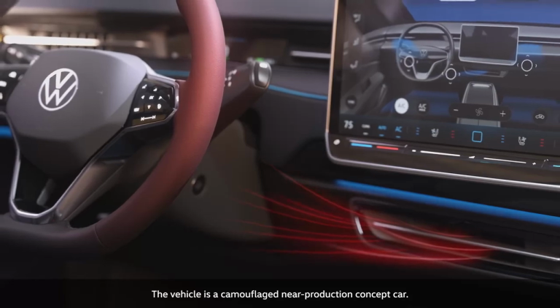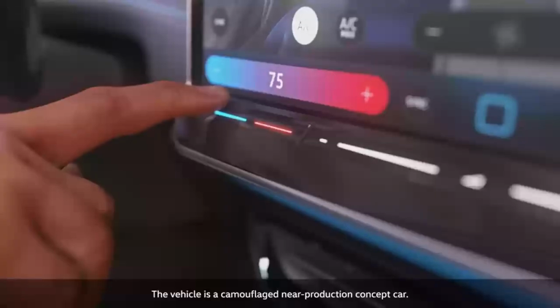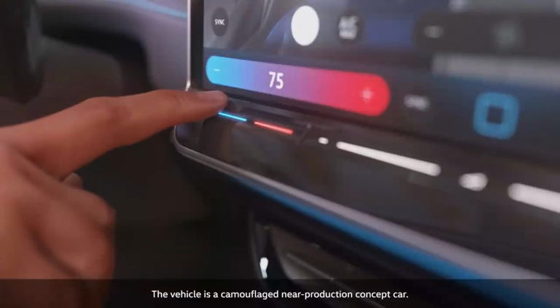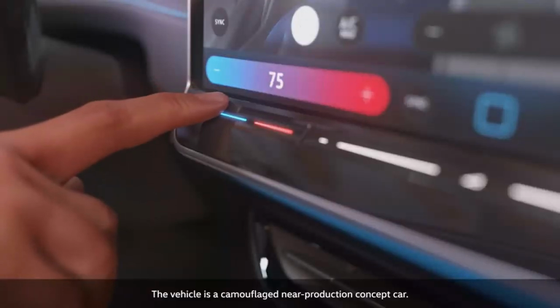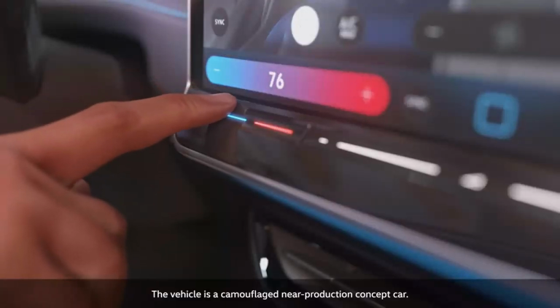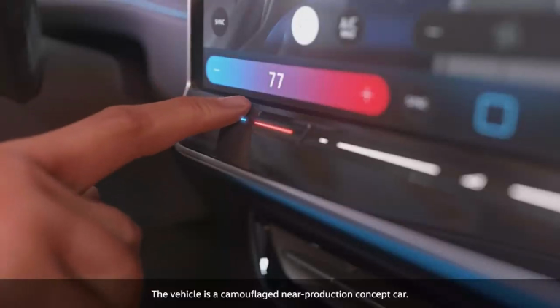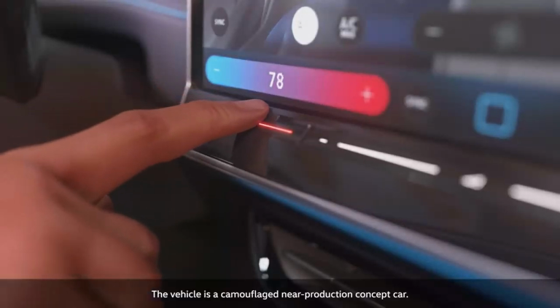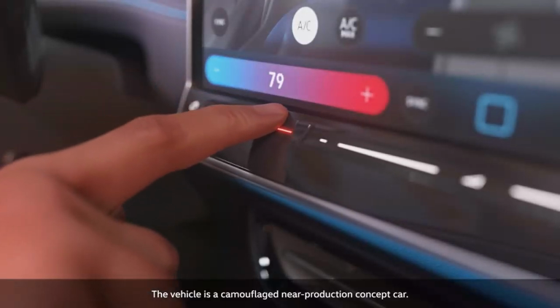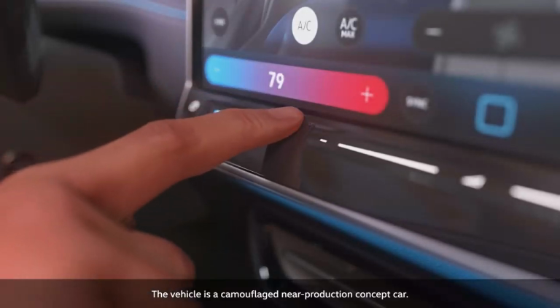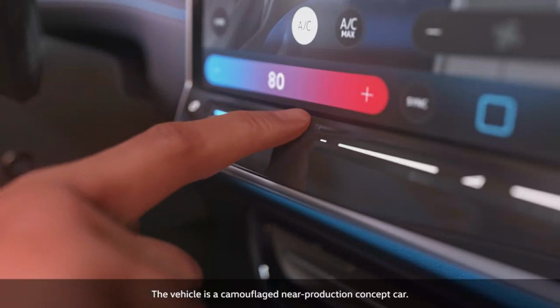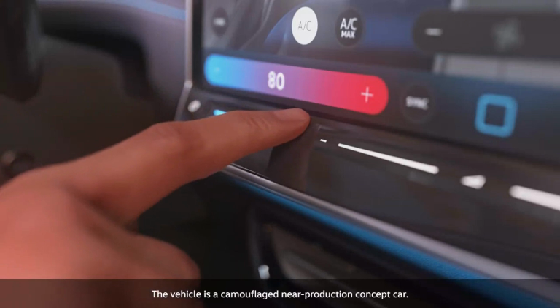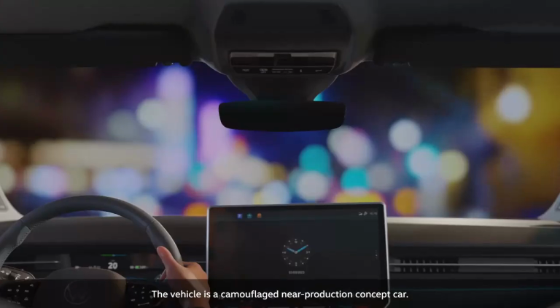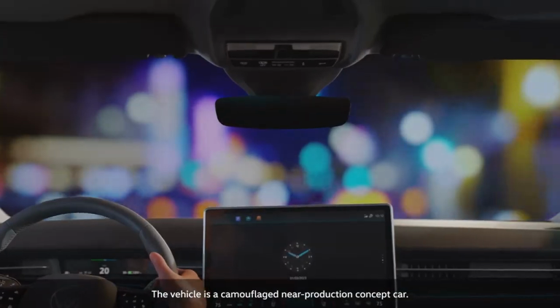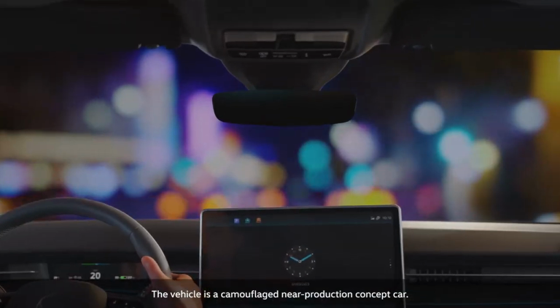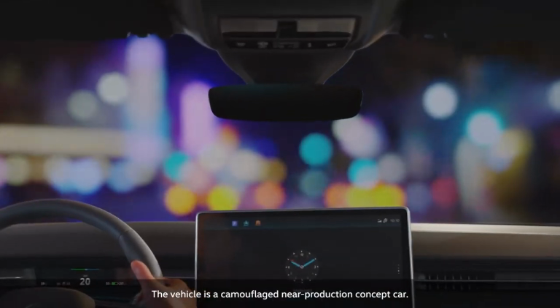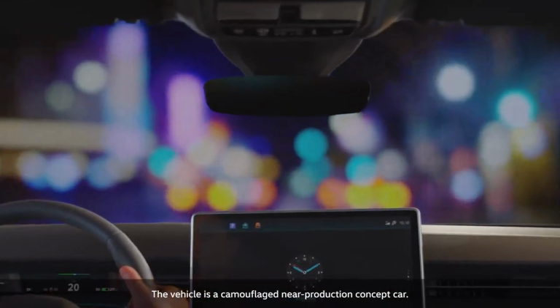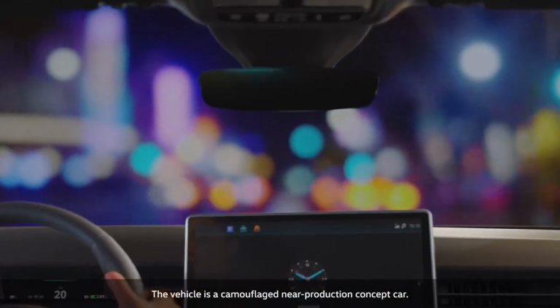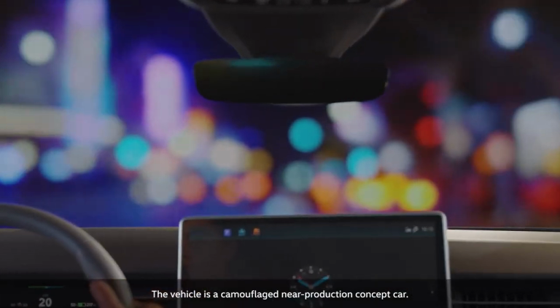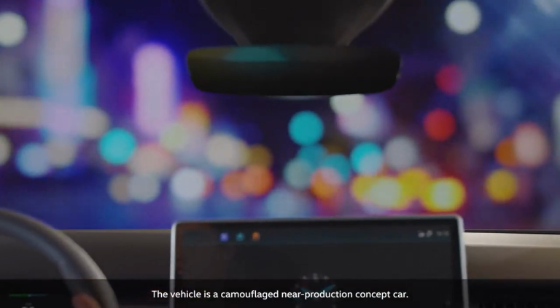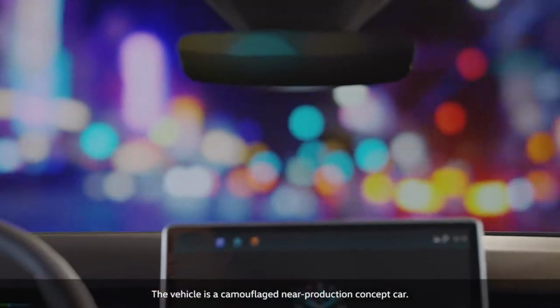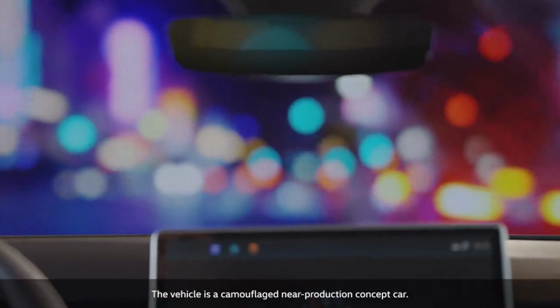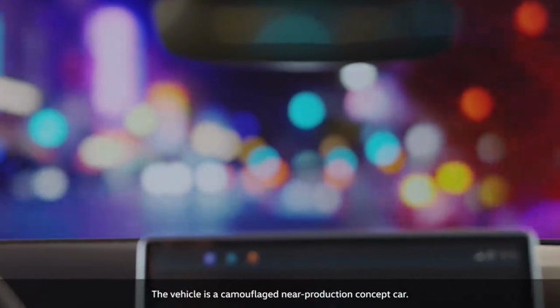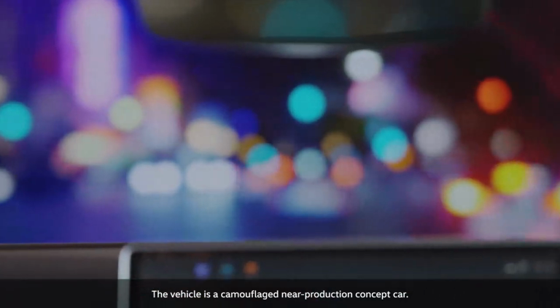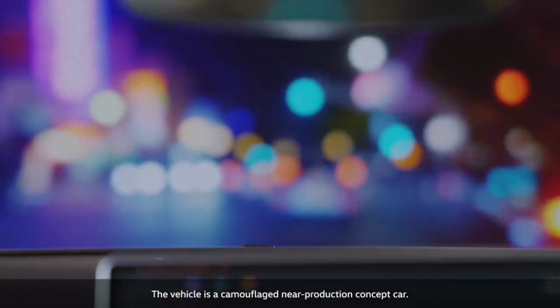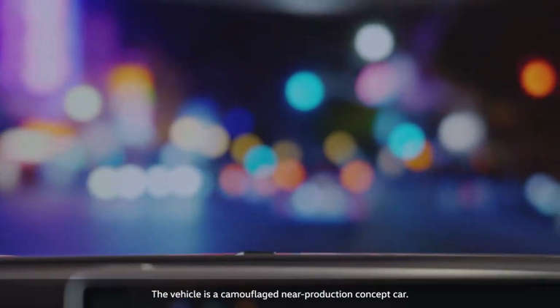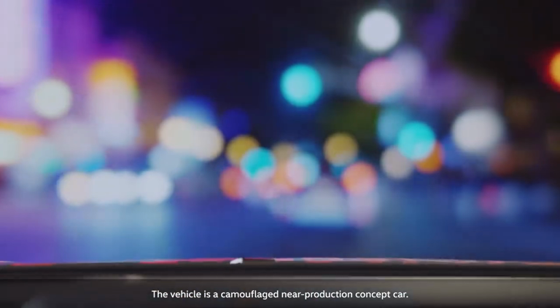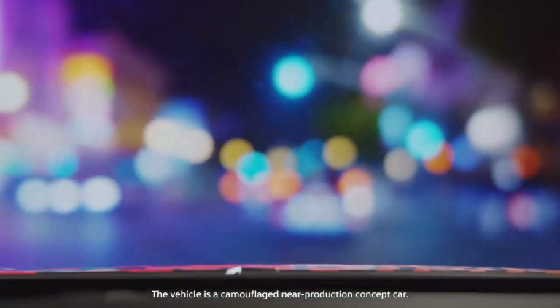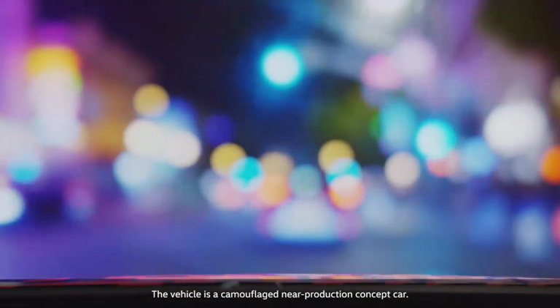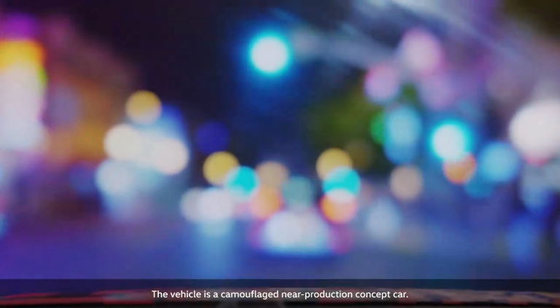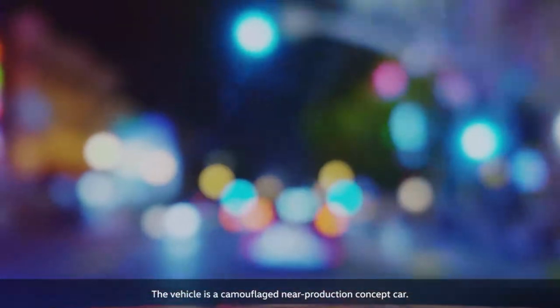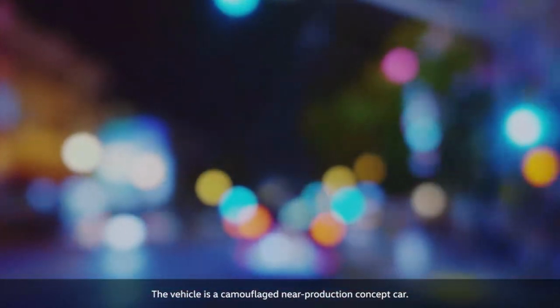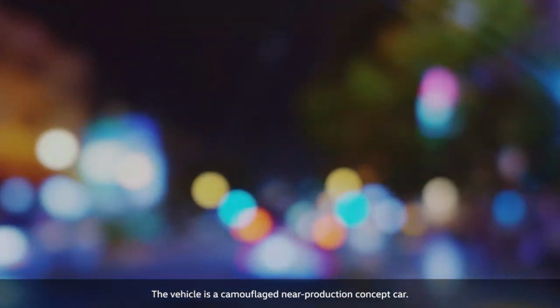The temperature can be adjusted using the backlit touch slider control. The intelligent climate control system in the ID7 adapts to drivers and situations, achieving a new level of spatial comfort.